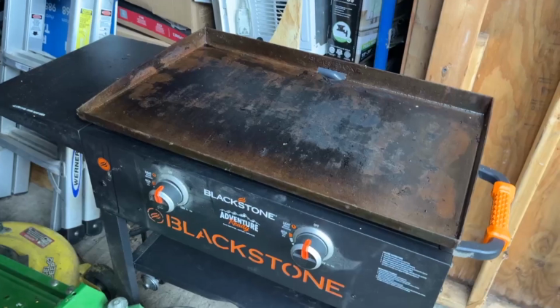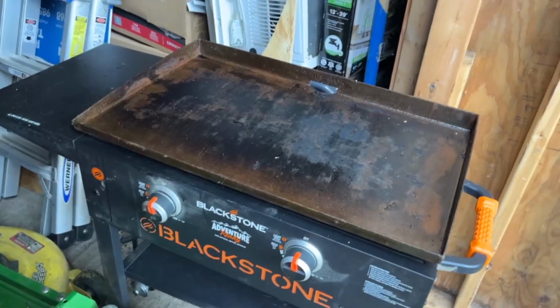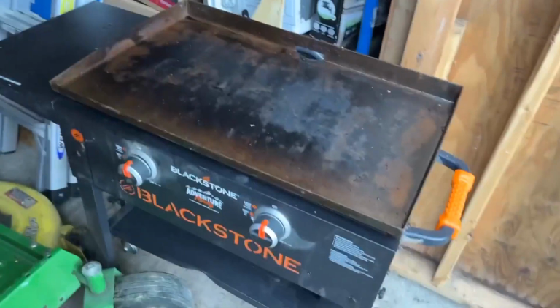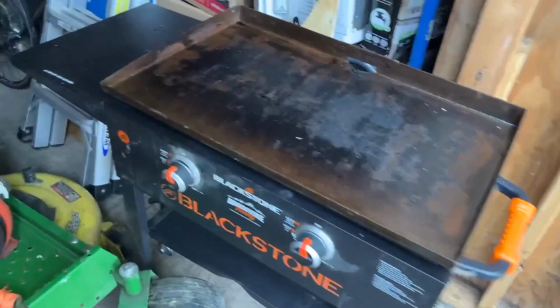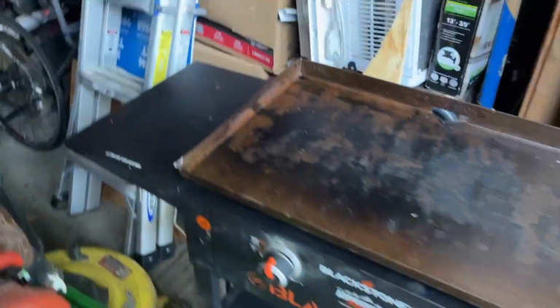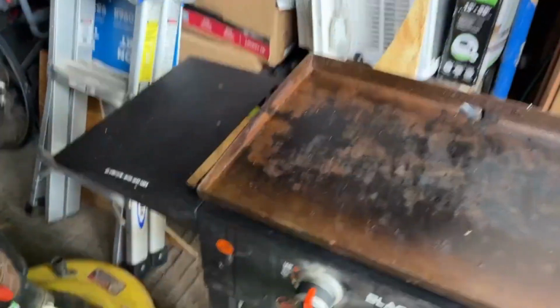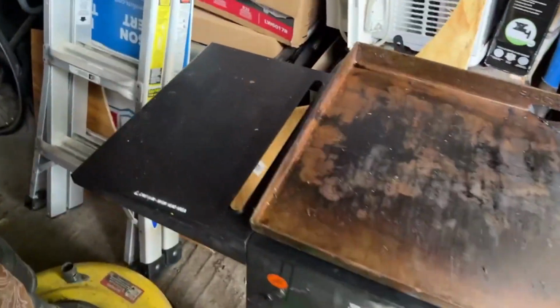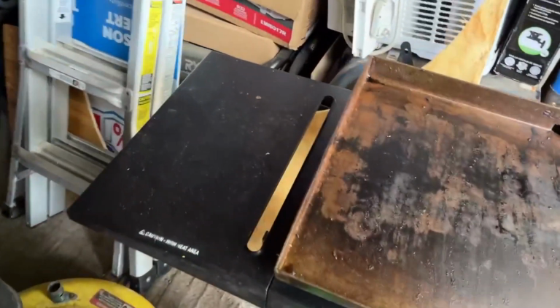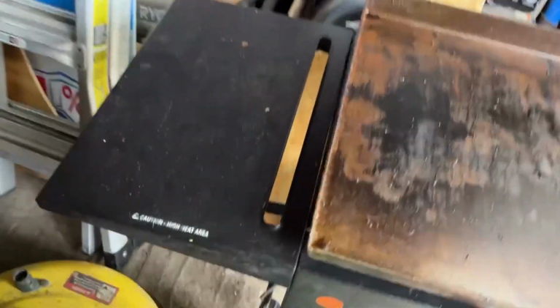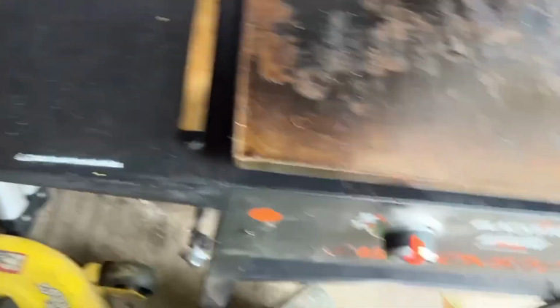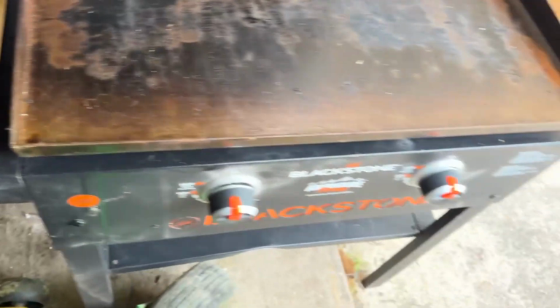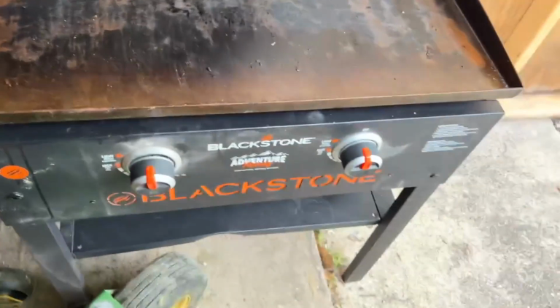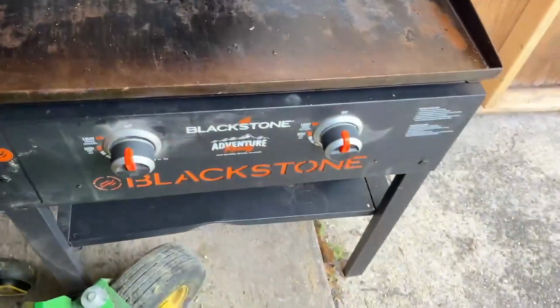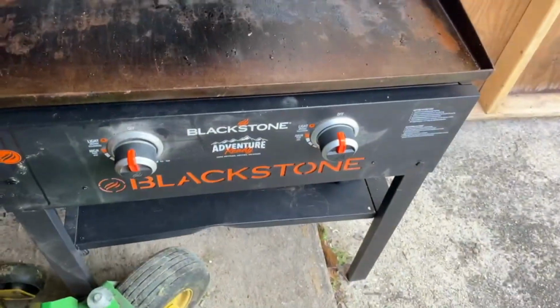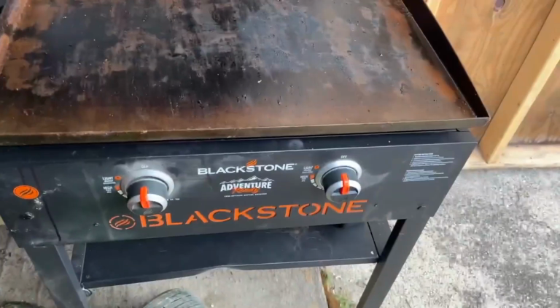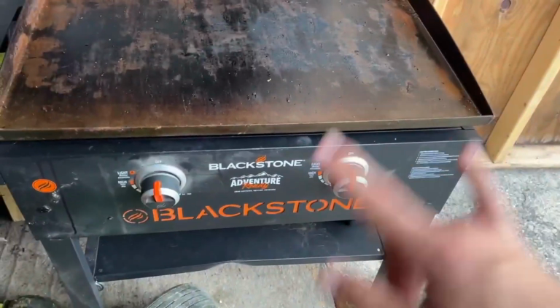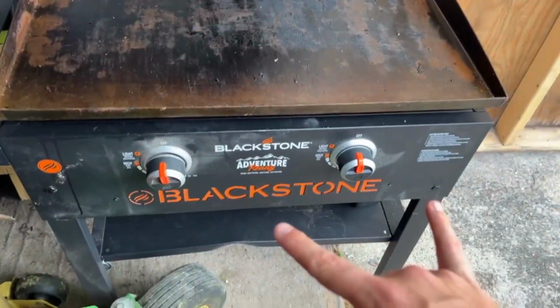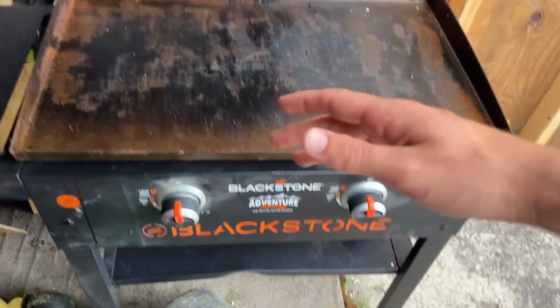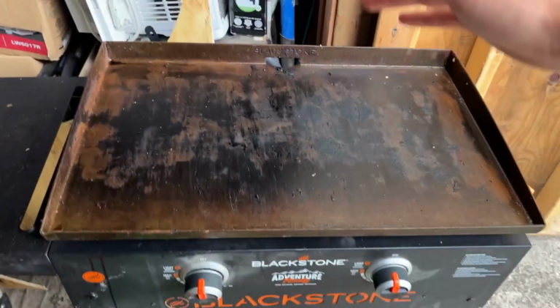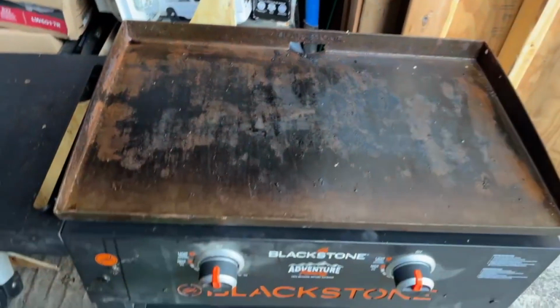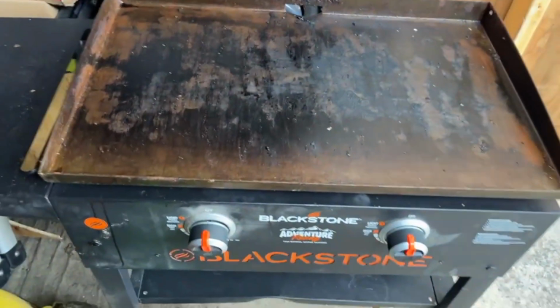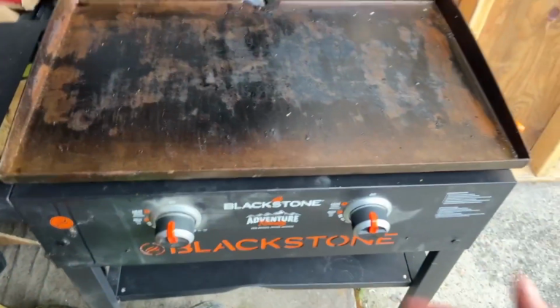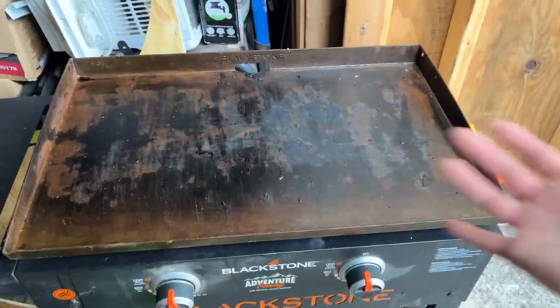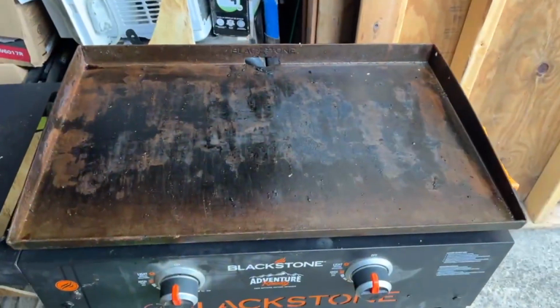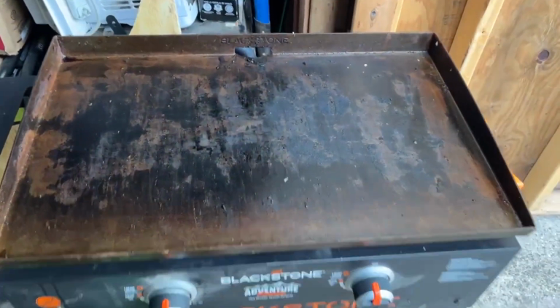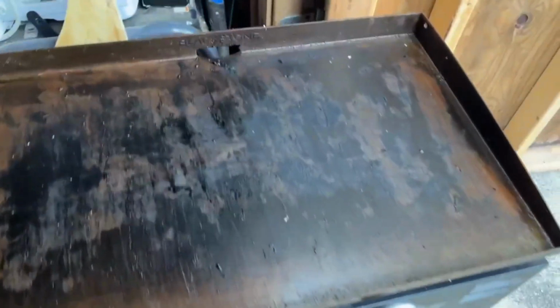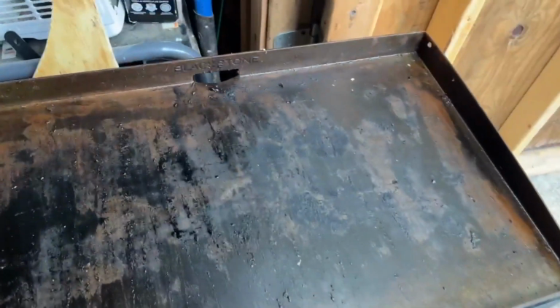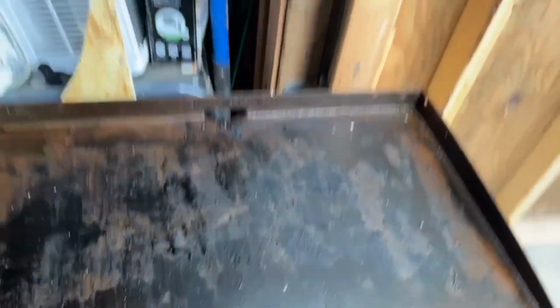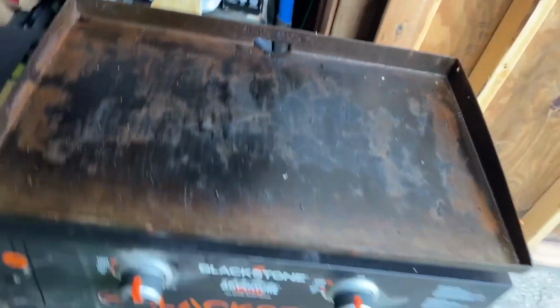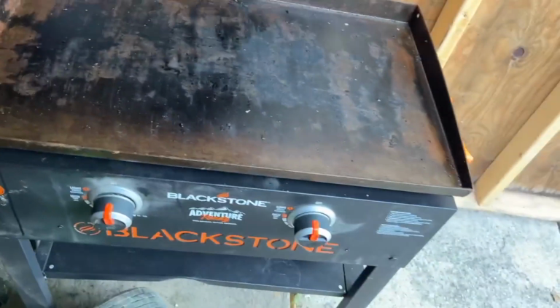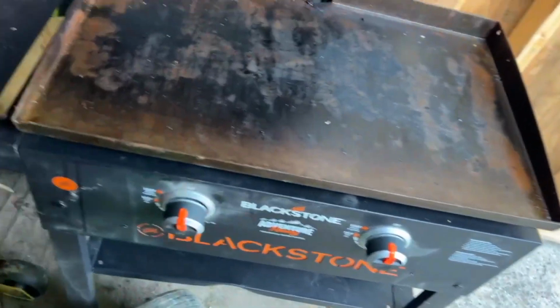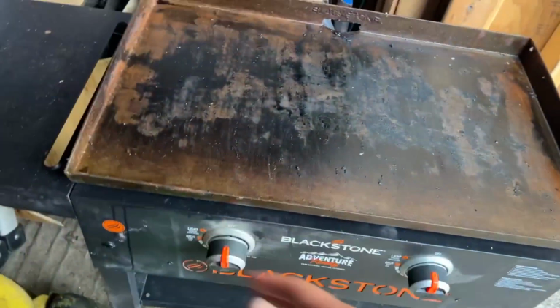Hey guys, I just want to come on here and do a full breakdown review video on the Blackstone. This is the two burner 28 inch, and it is plenty of space for us. I want to really just do a breakdown and go through the different things.